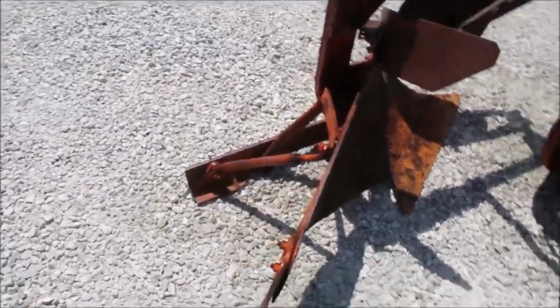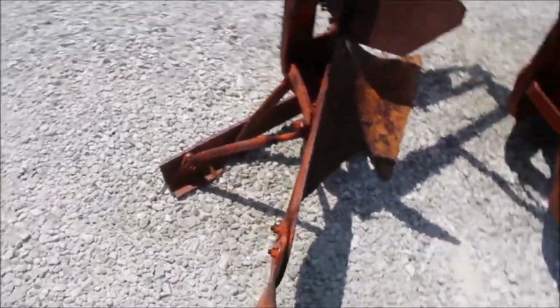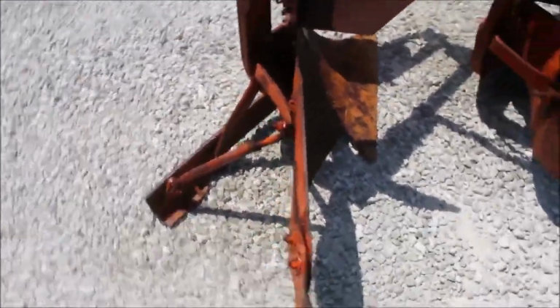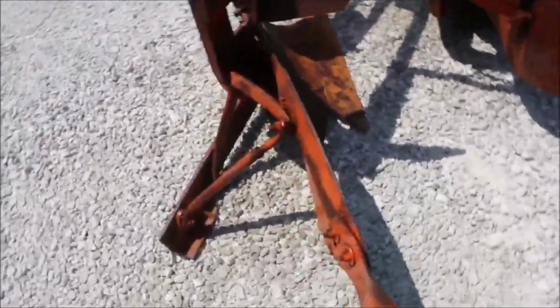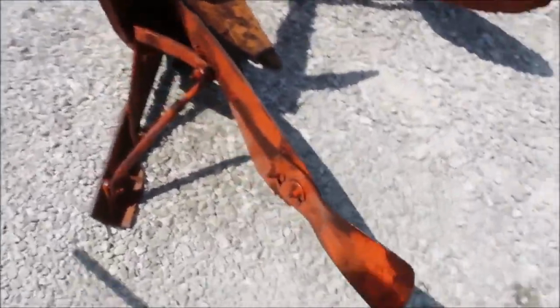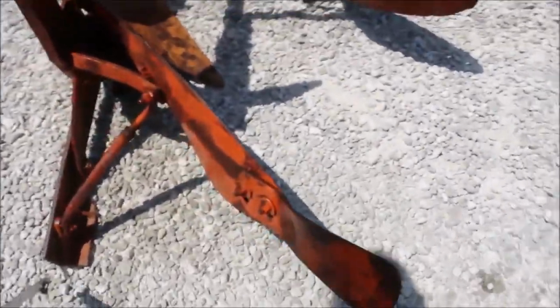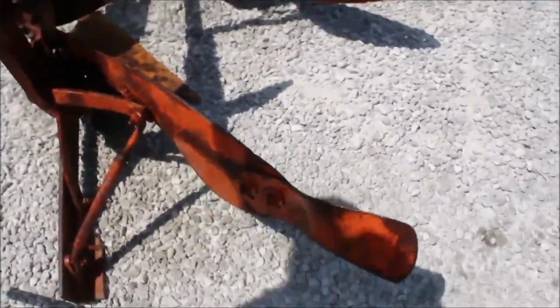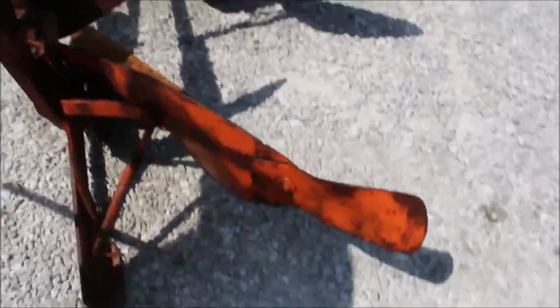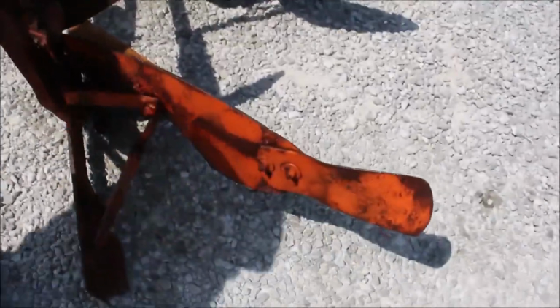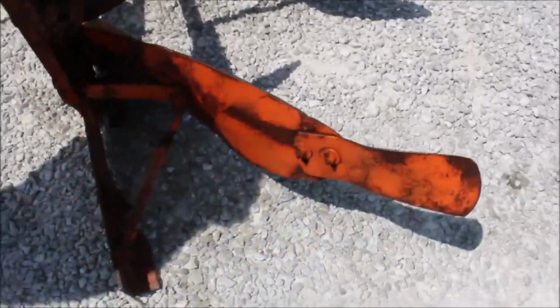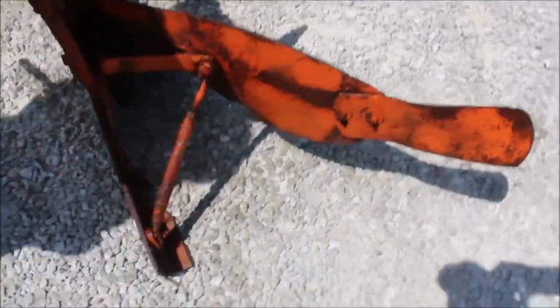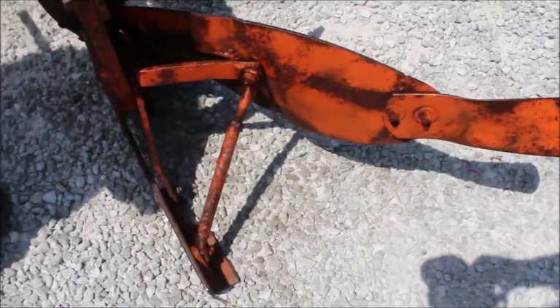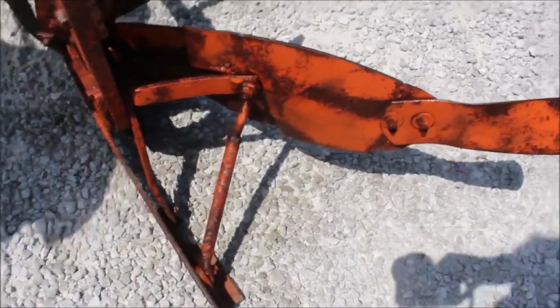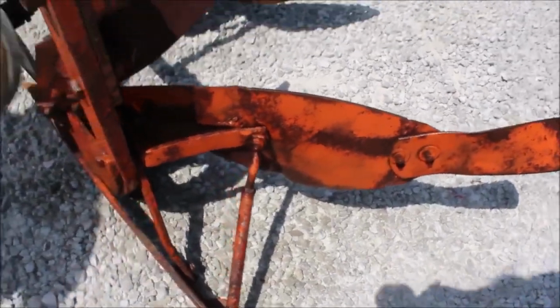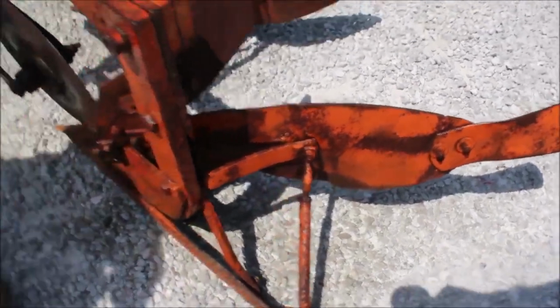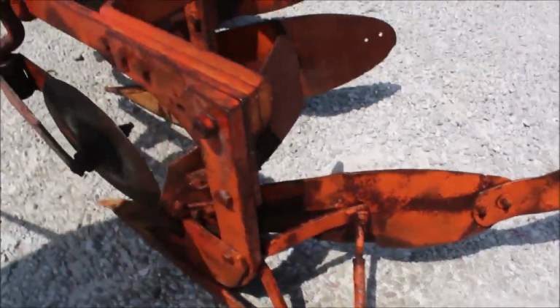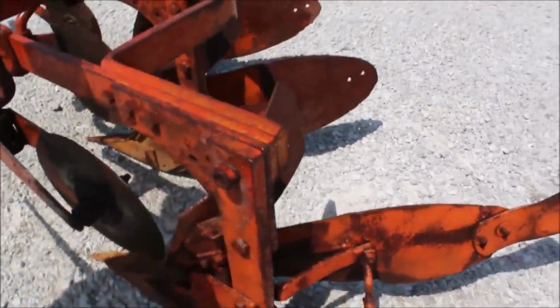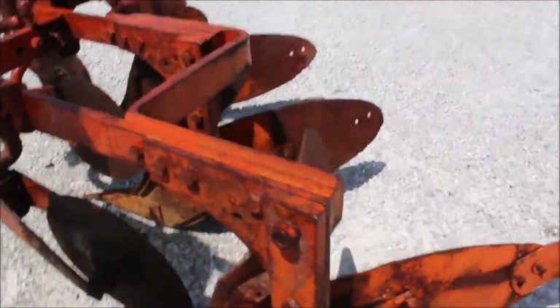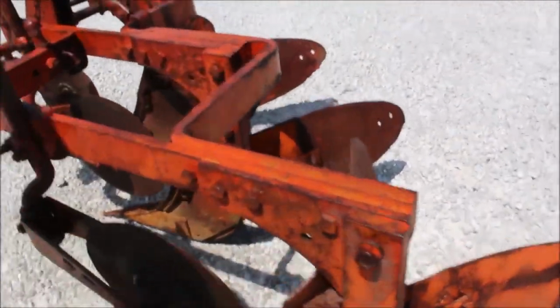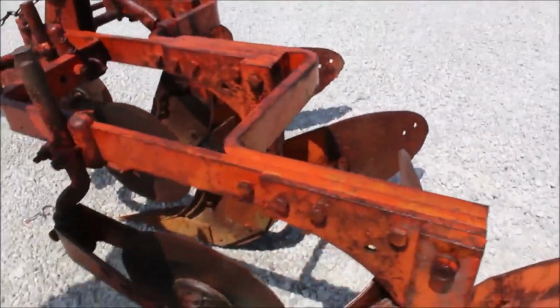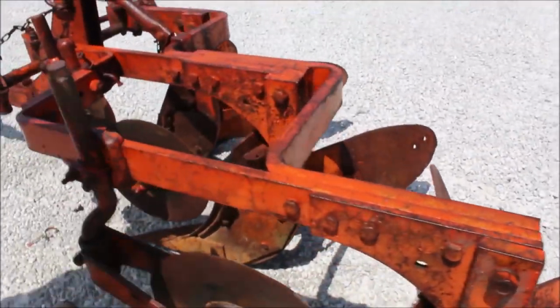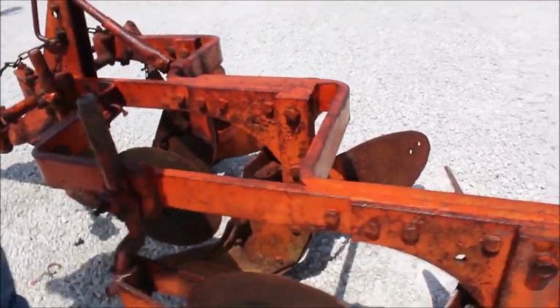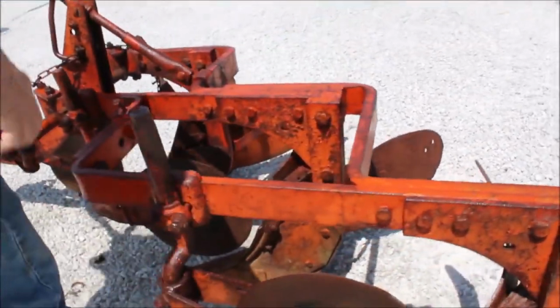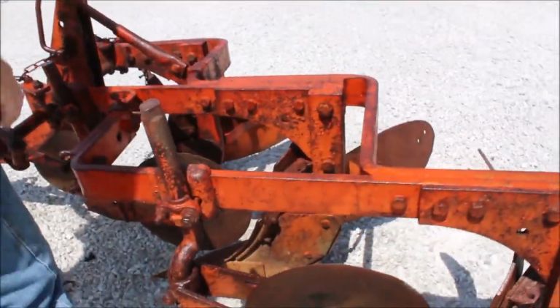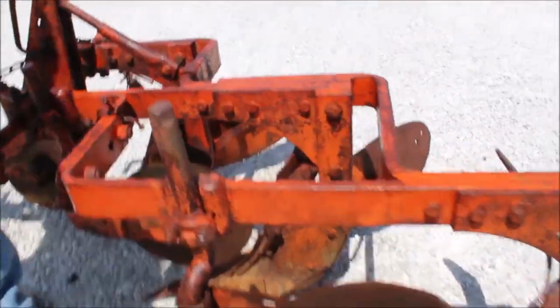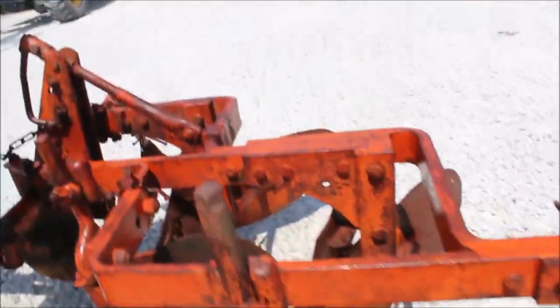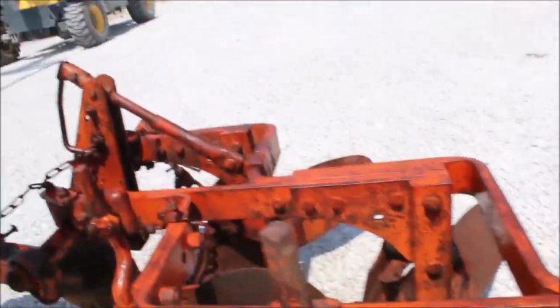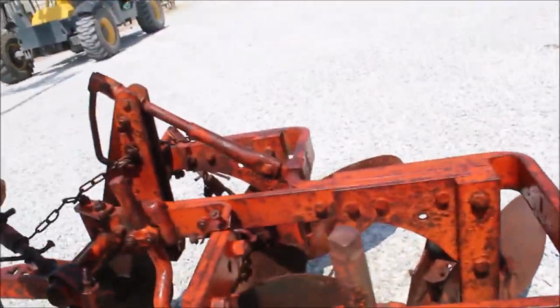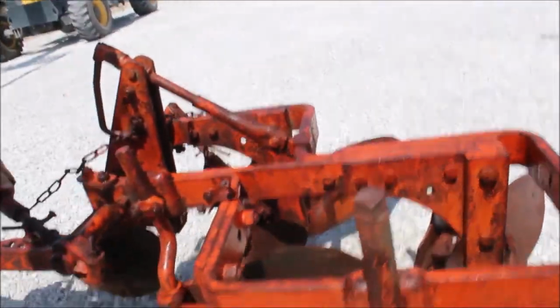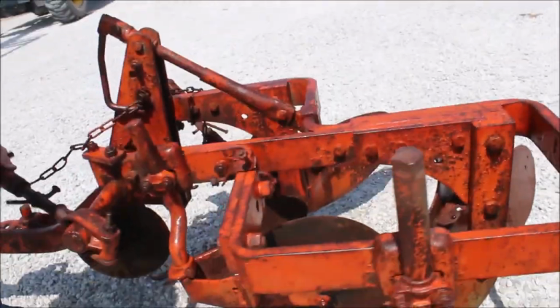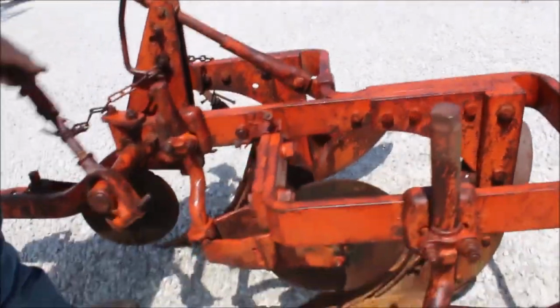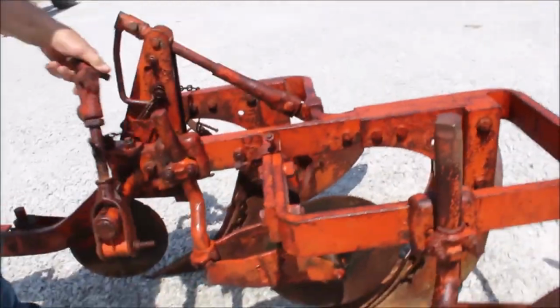Here's your slide. Got three cutting couplers on there. It's a snap coupler, right here.